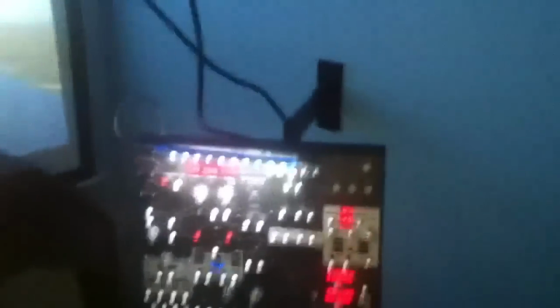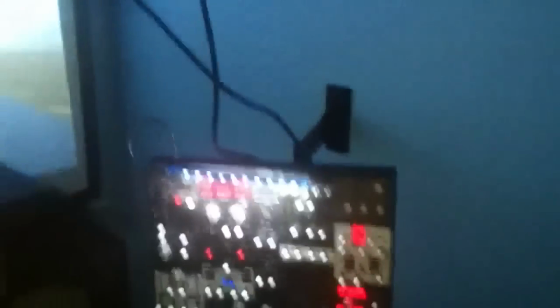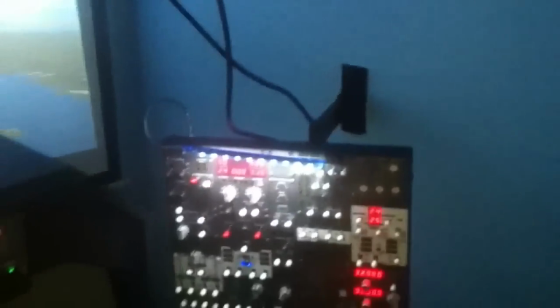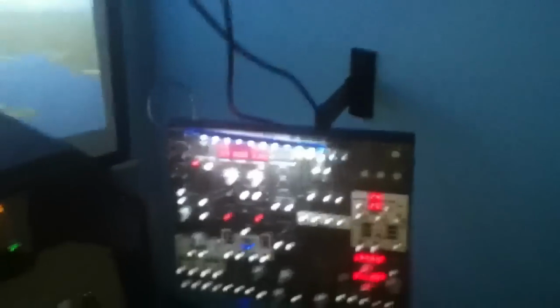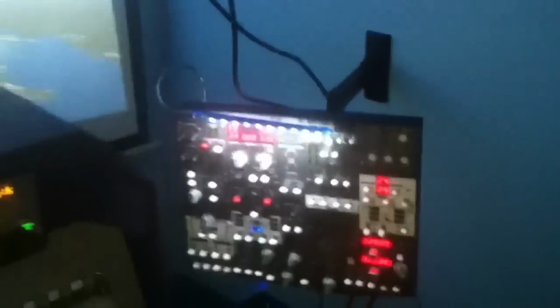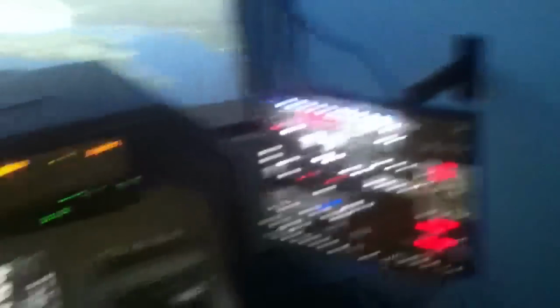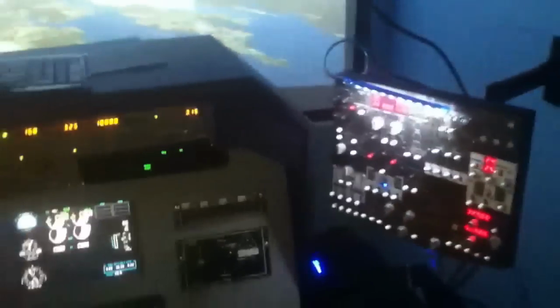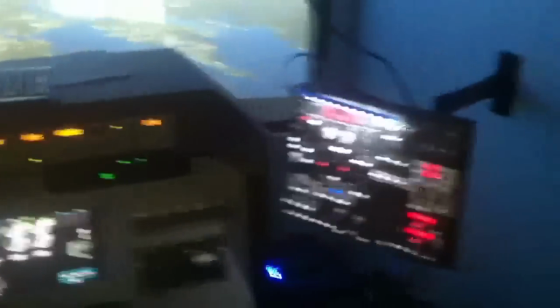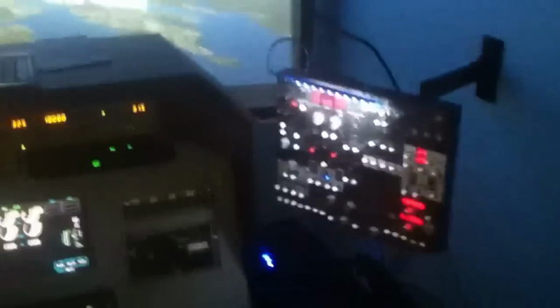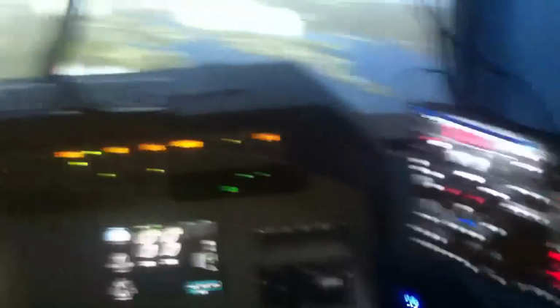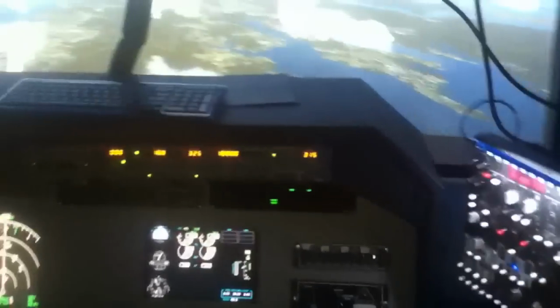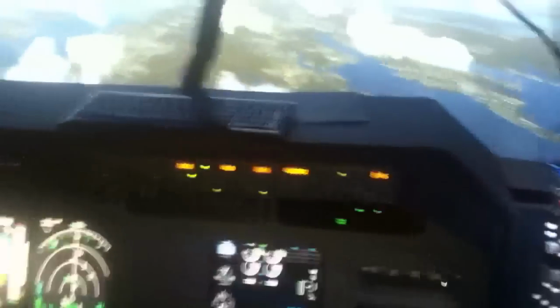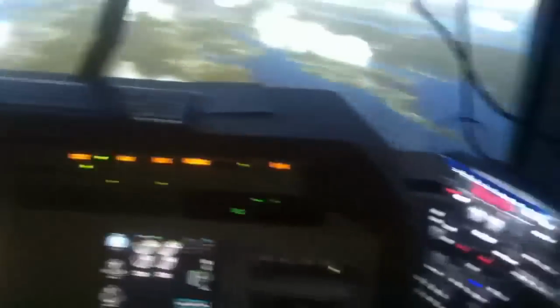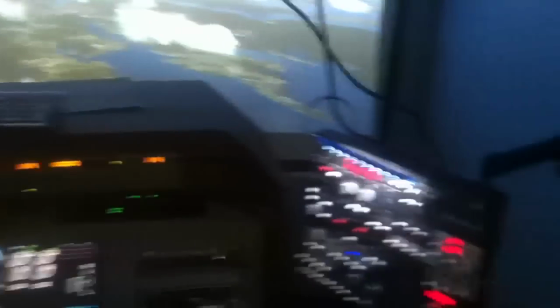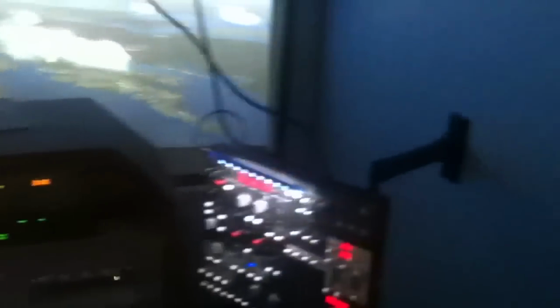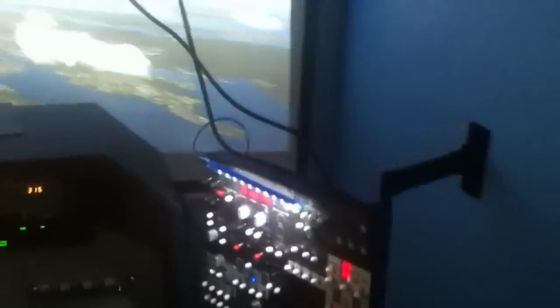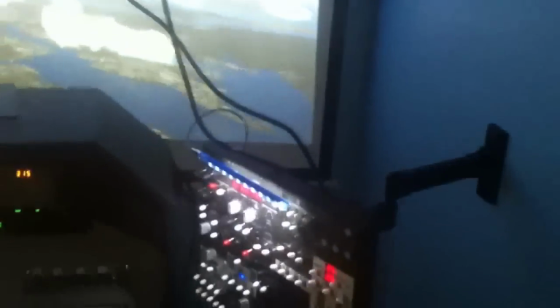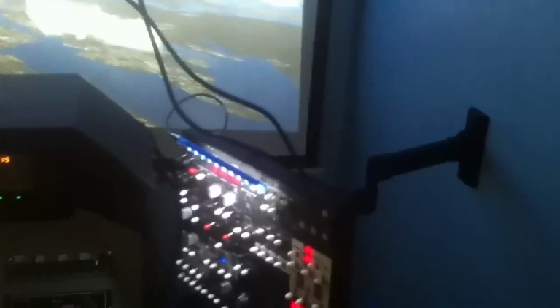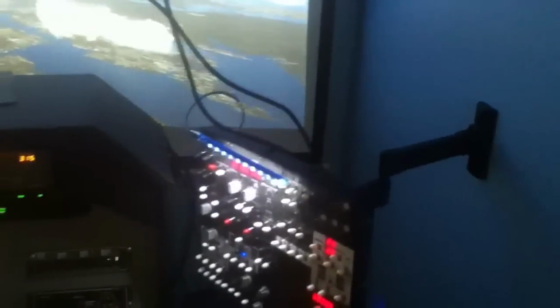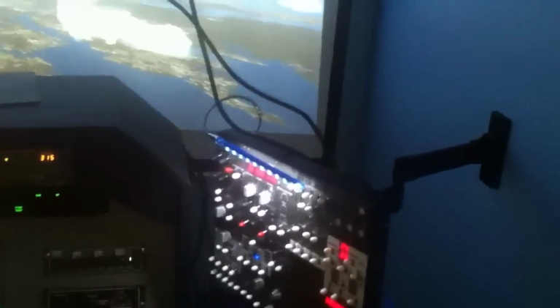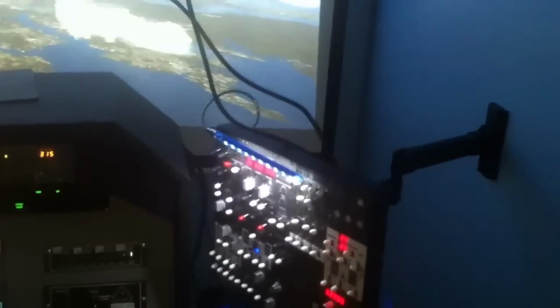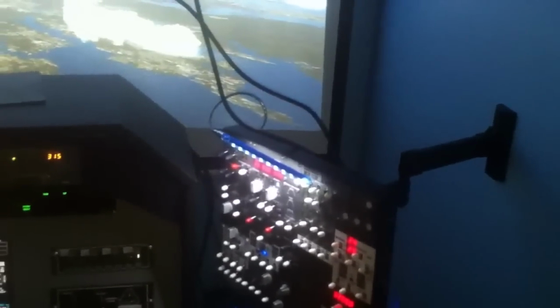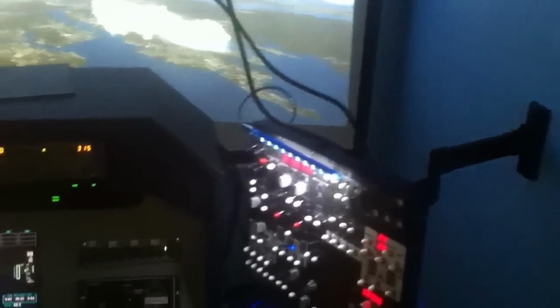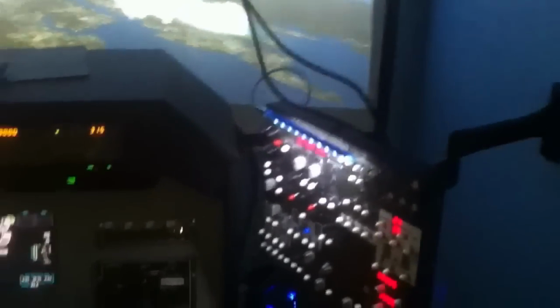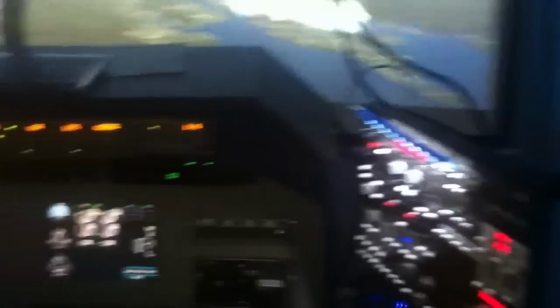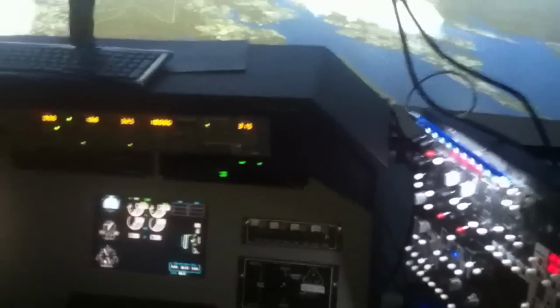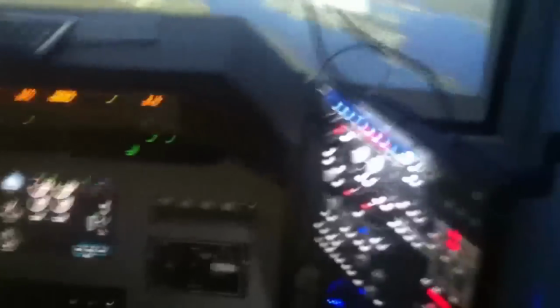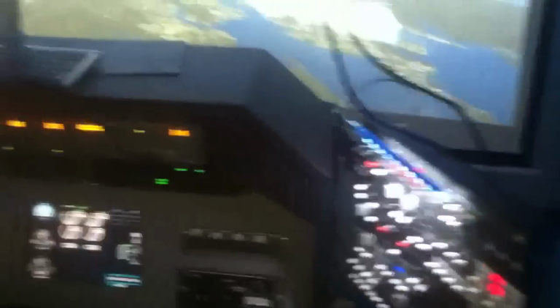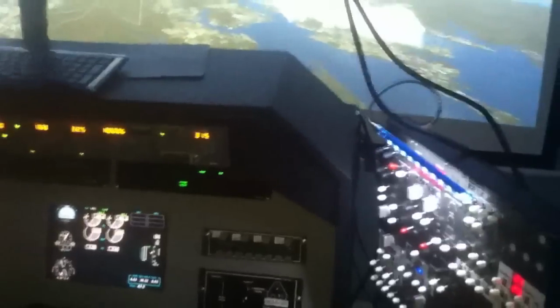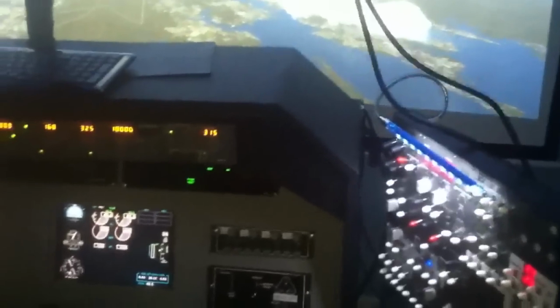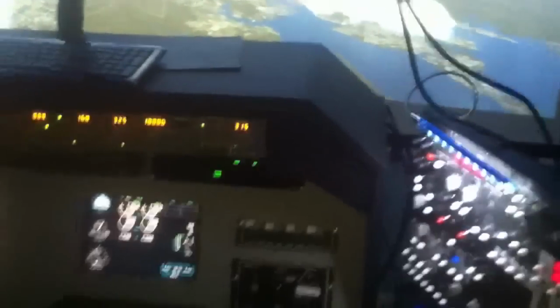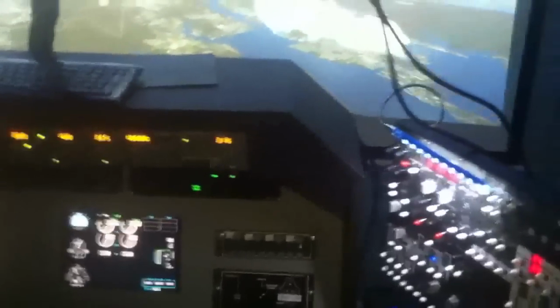Still got my overhead mounted to the wall. I had to move the whole sim pit over some, so now I have to stretch, and I'm thinking about just moving it and mounting it right on the side of the sim pit.